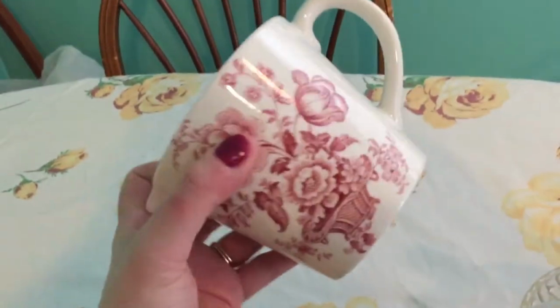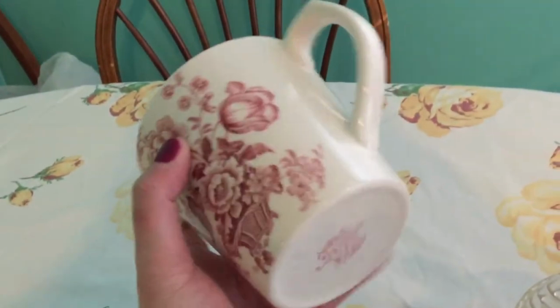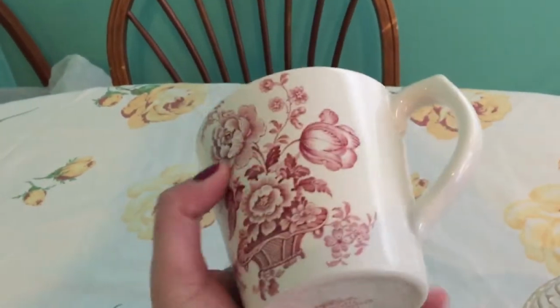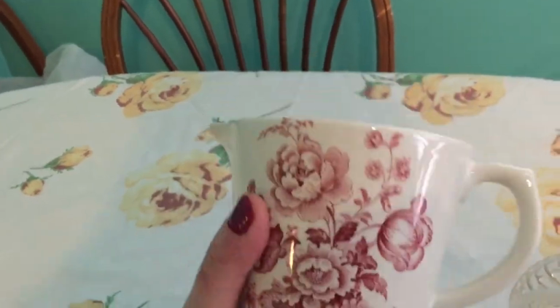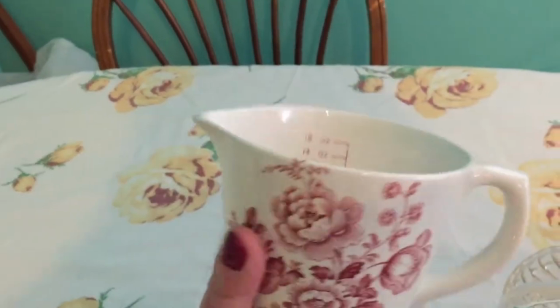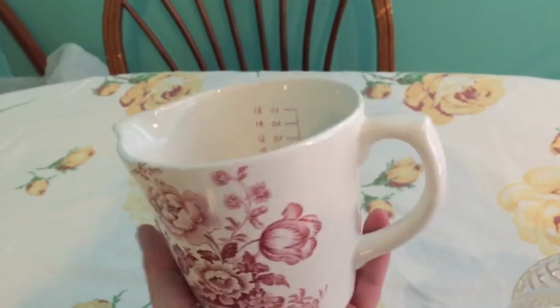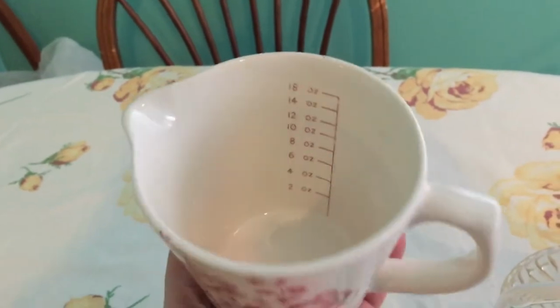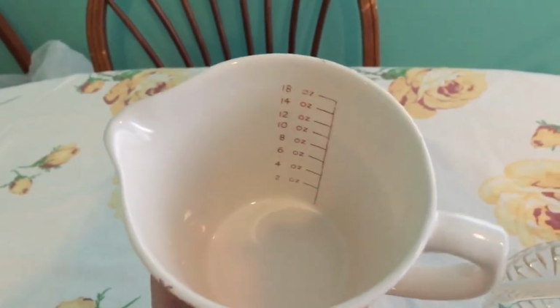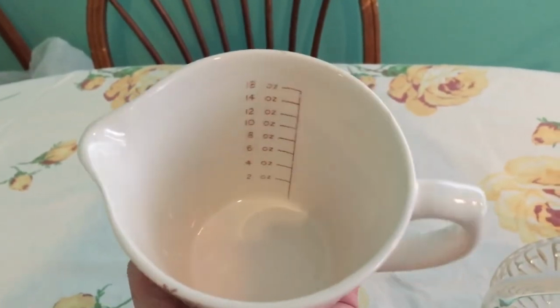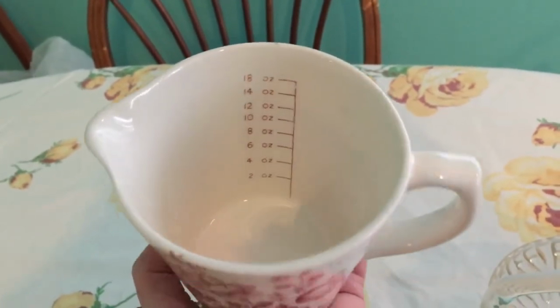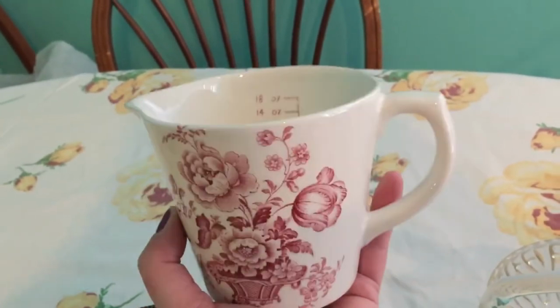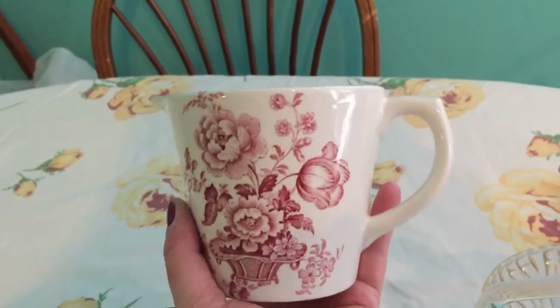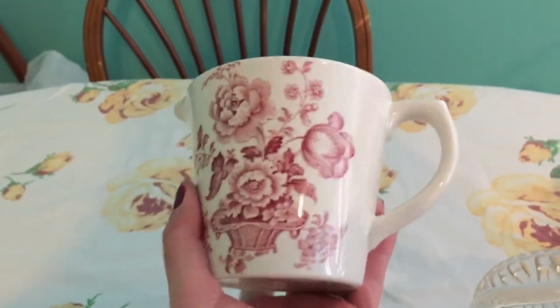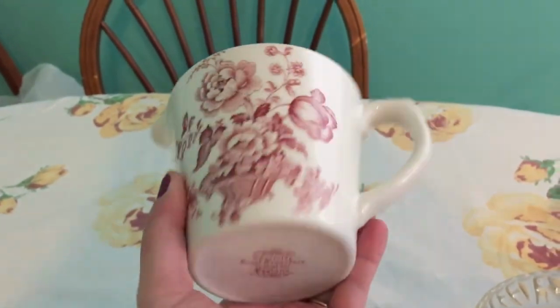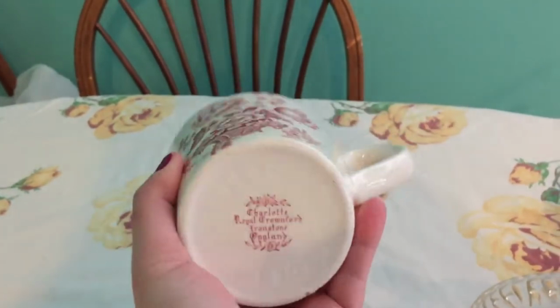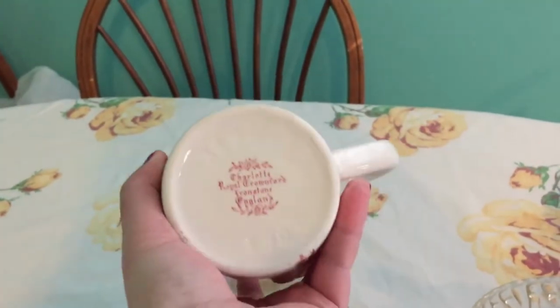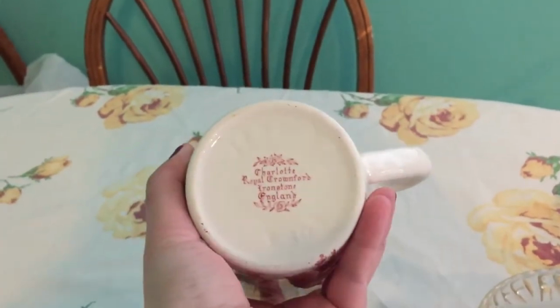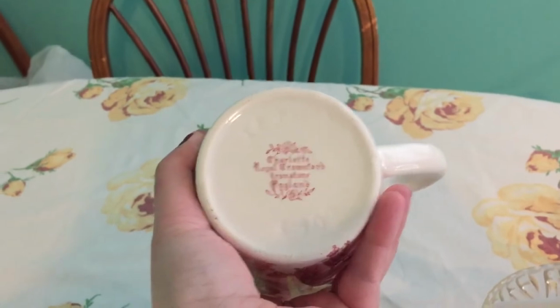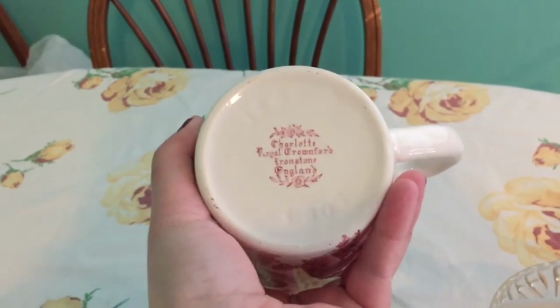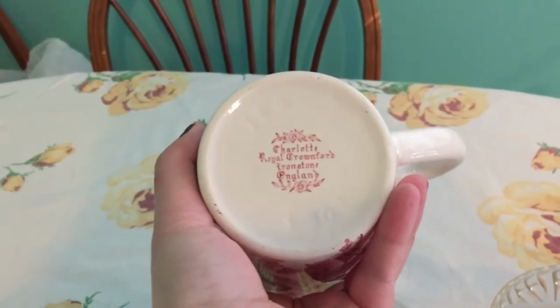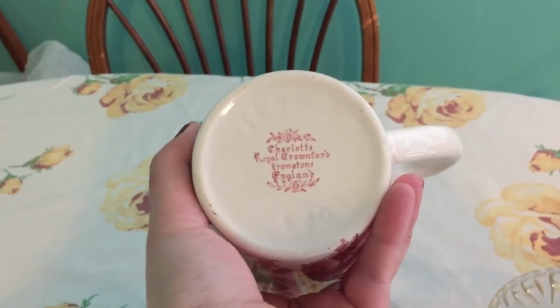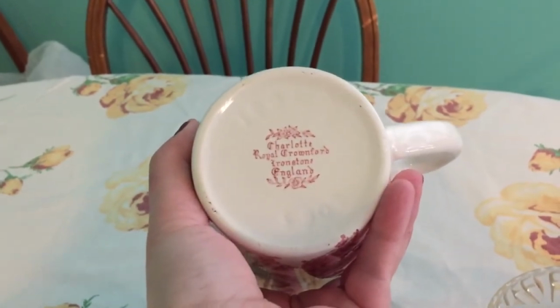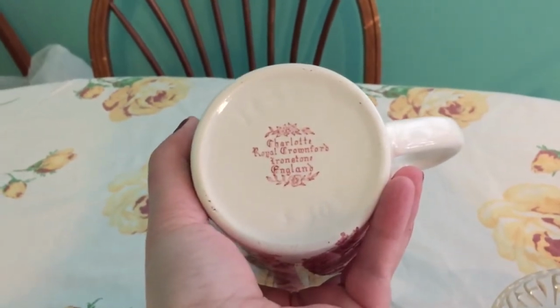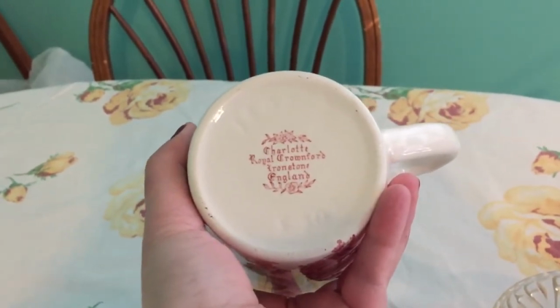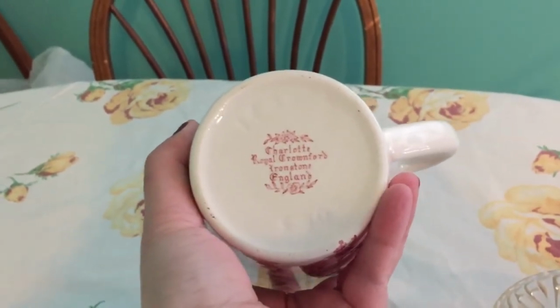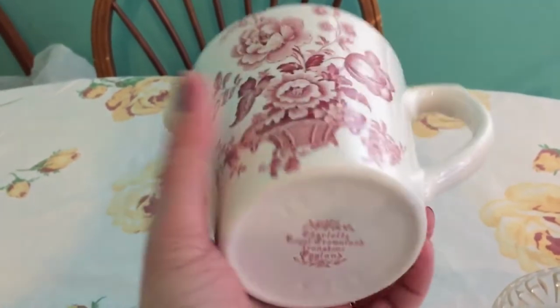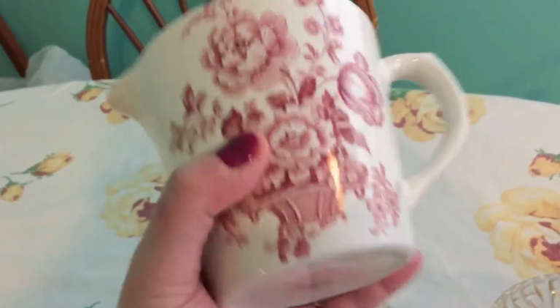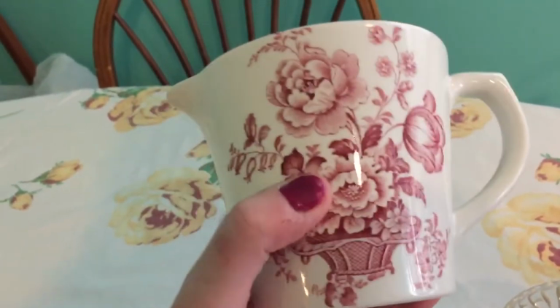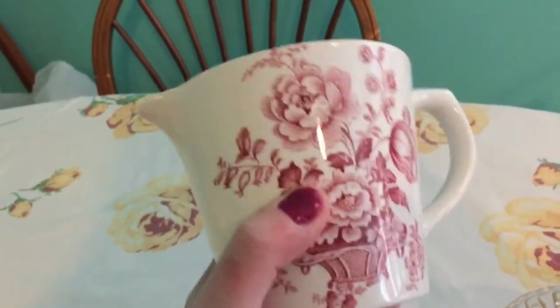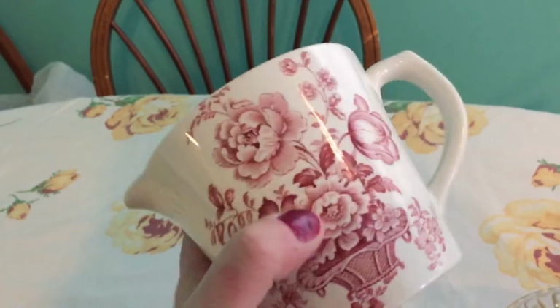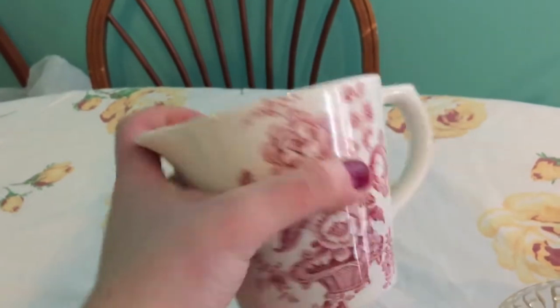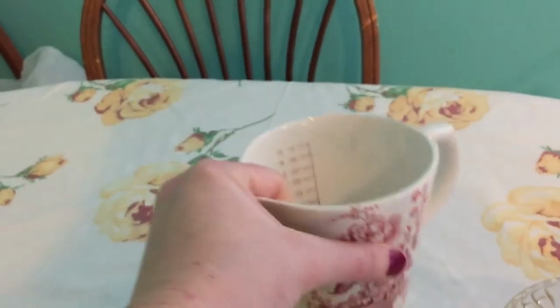The next thing I got I paid a dollar for — it's a measuring cup, but I thought it was really cute because it has little flowers on it. It says Charlotte Royal Crownford Ironstone England, so I thought that was really pretty. No chips or cracks in it.